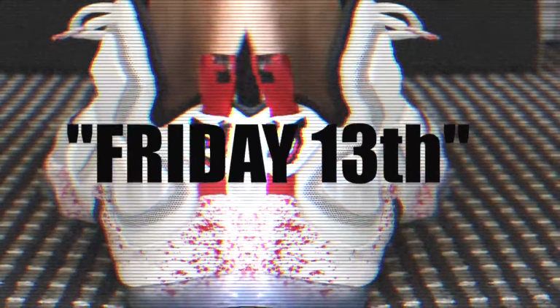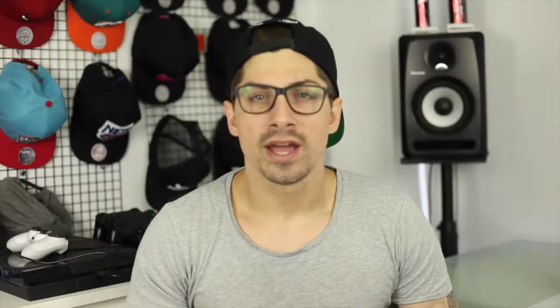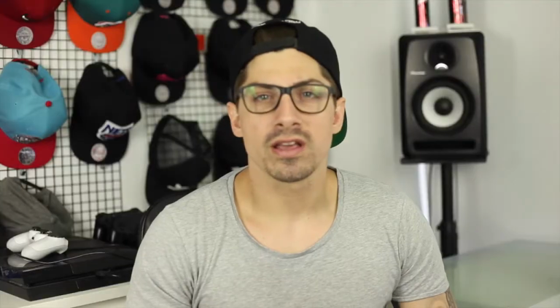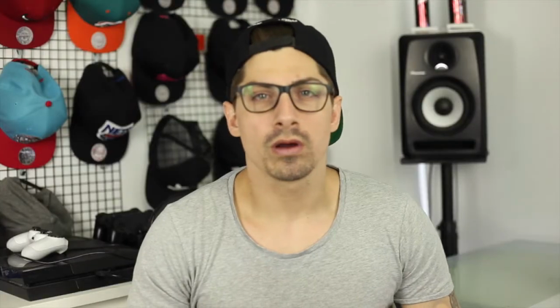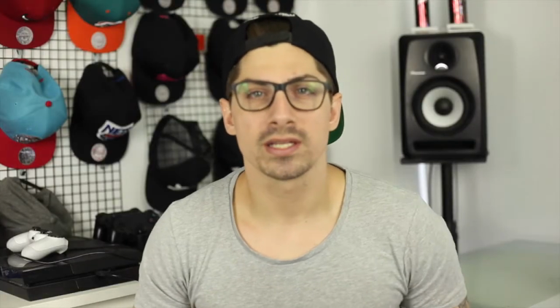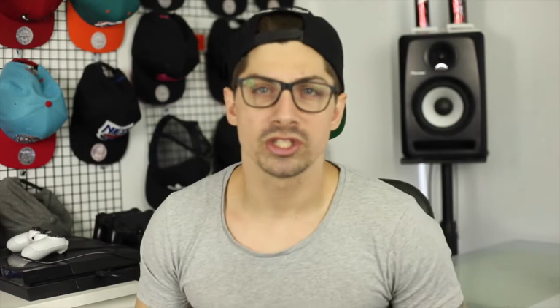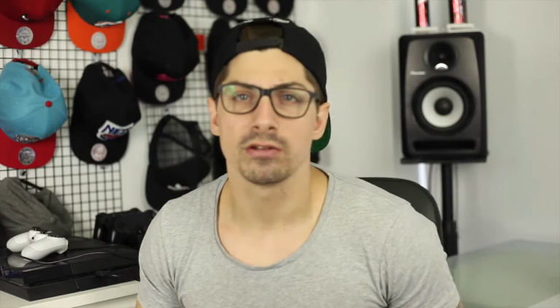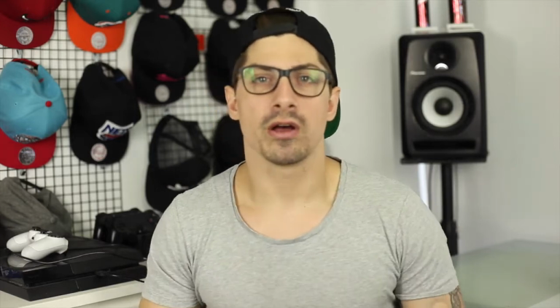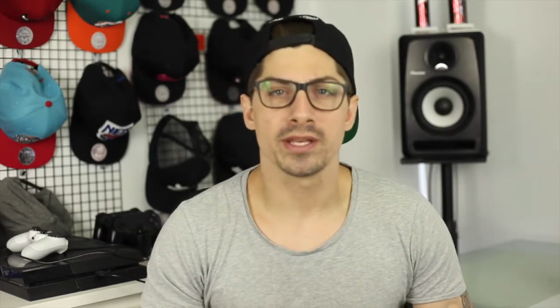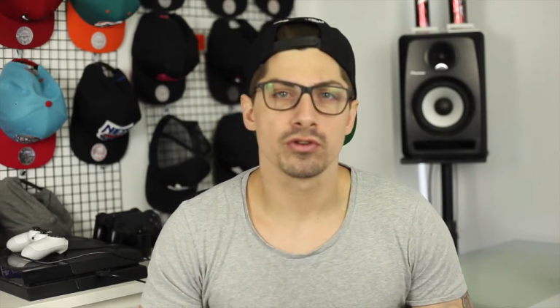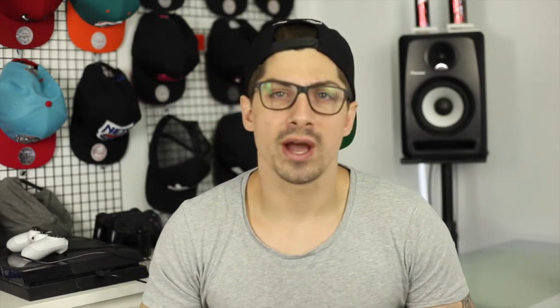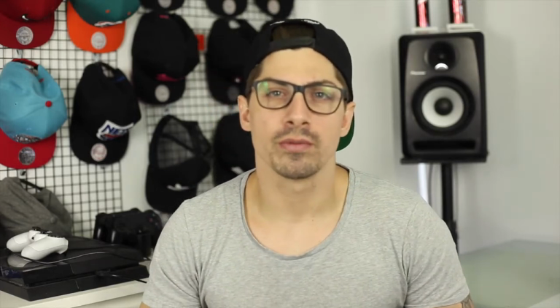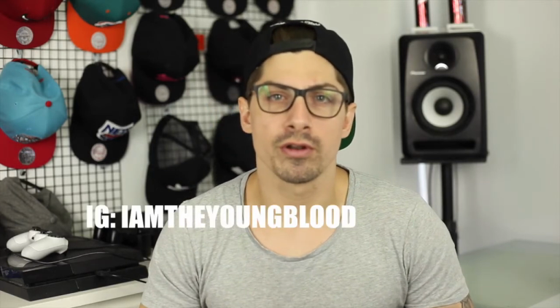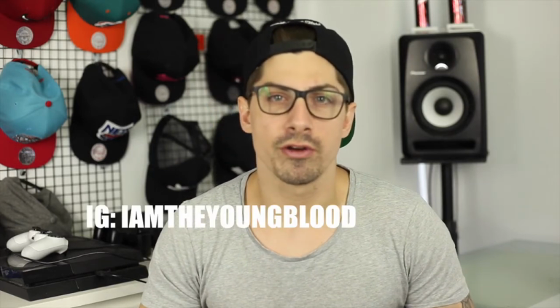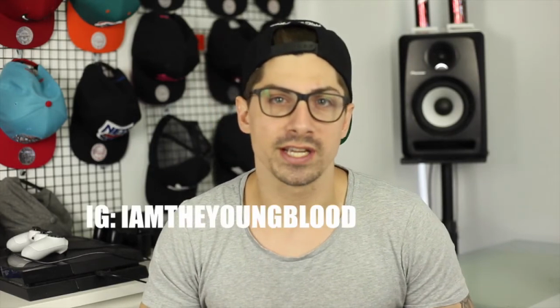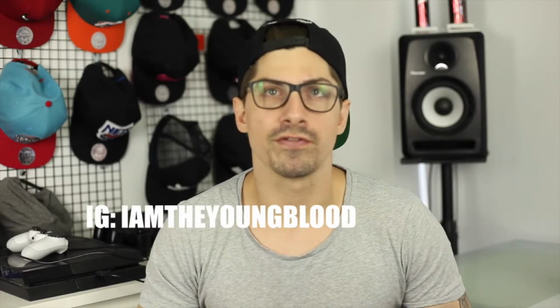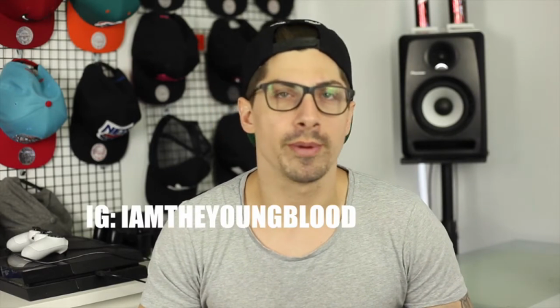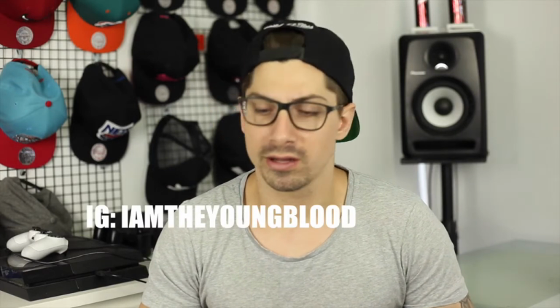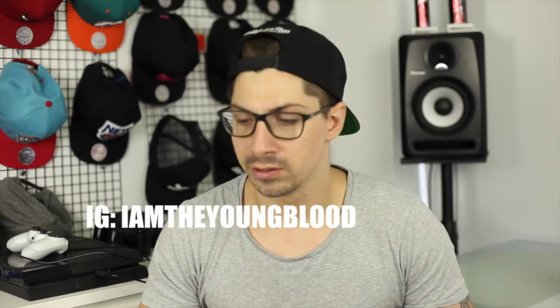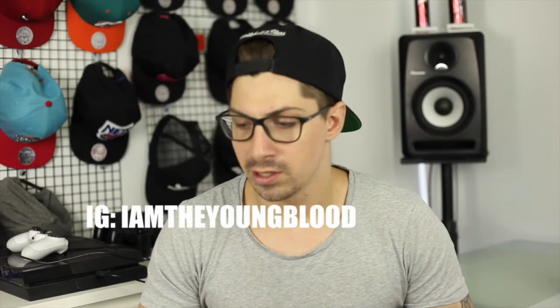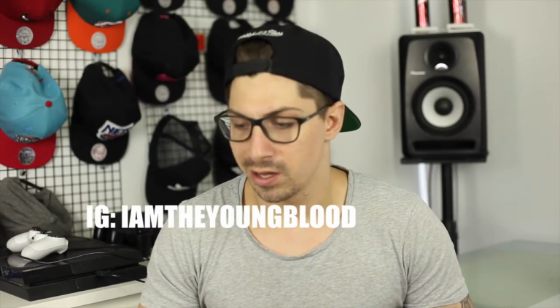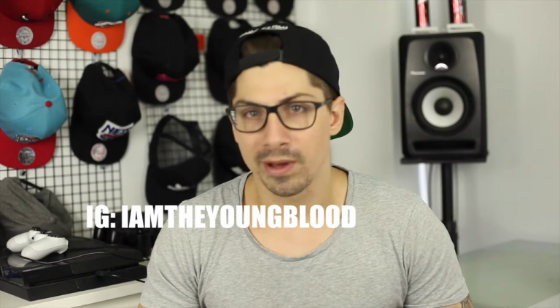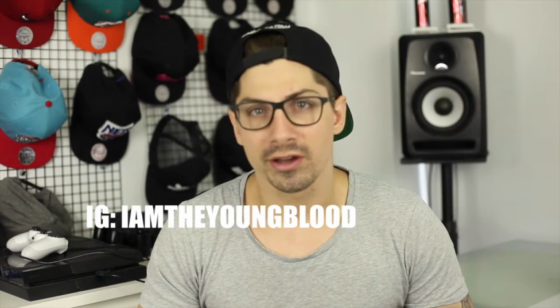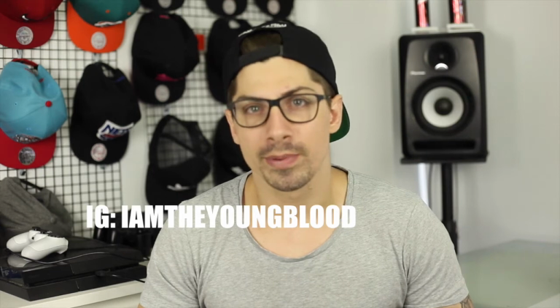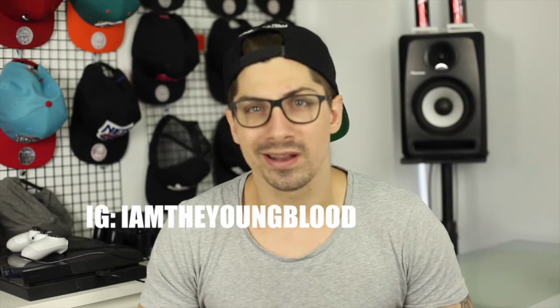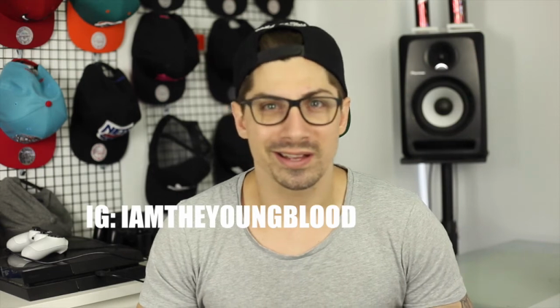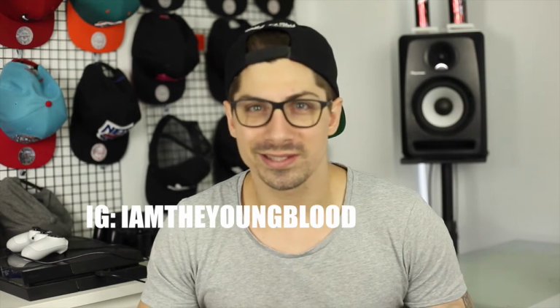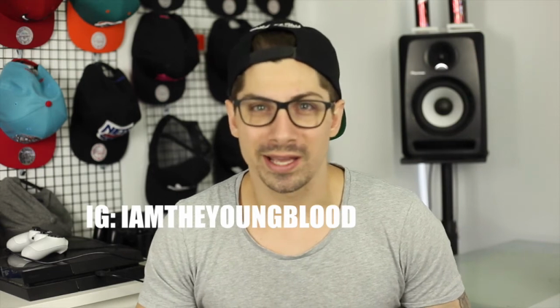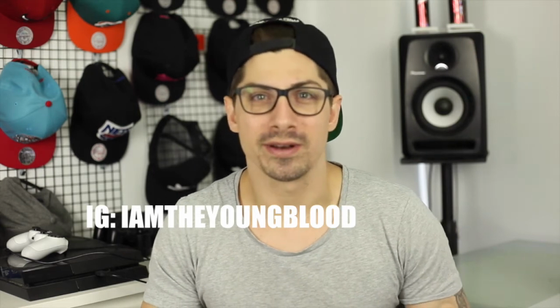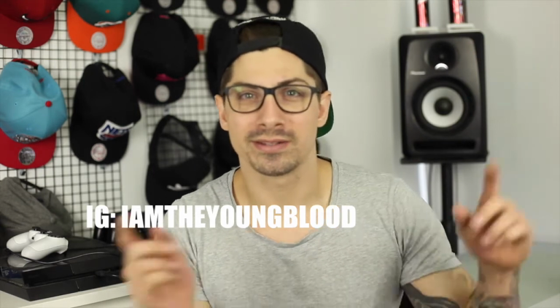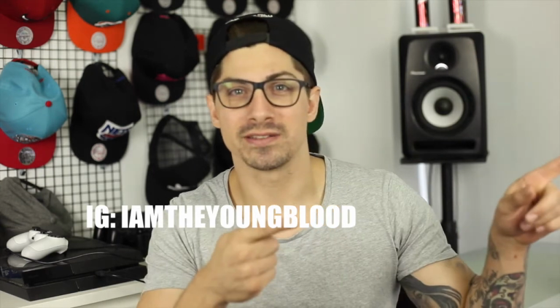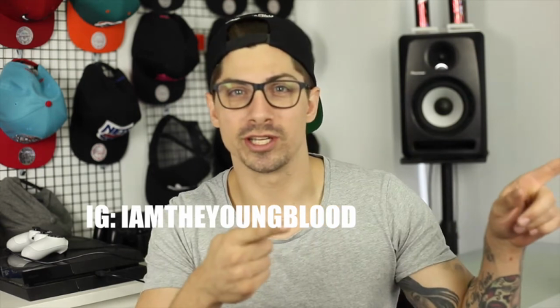Hey guys, welcome back to my channel. I was meant to do a LeBron 13 review about a month ago, but something happened — cut the footage.